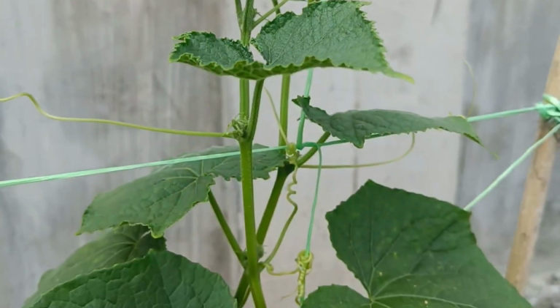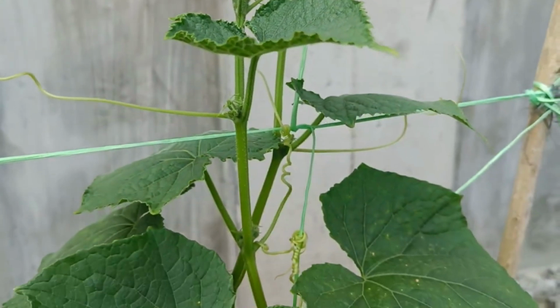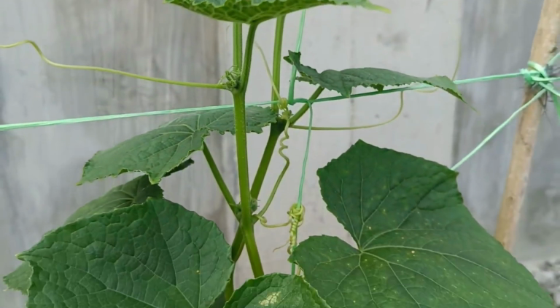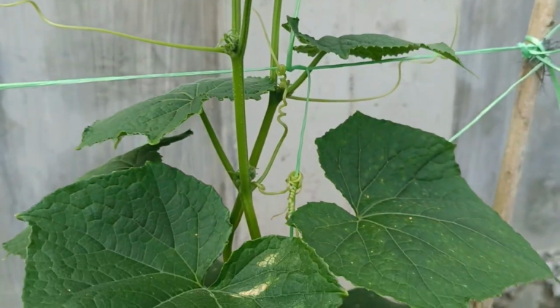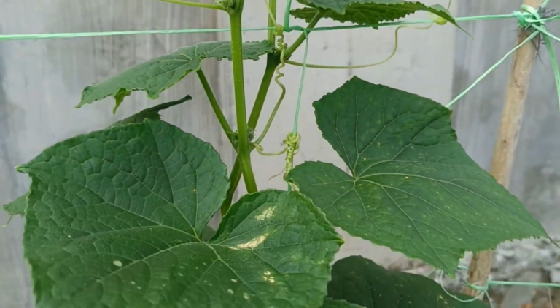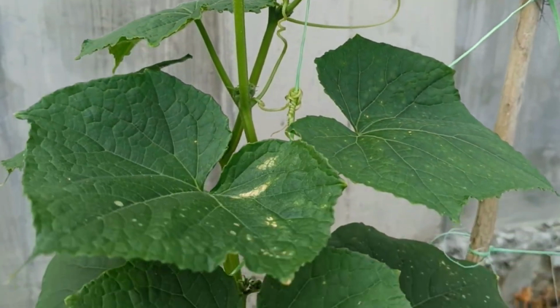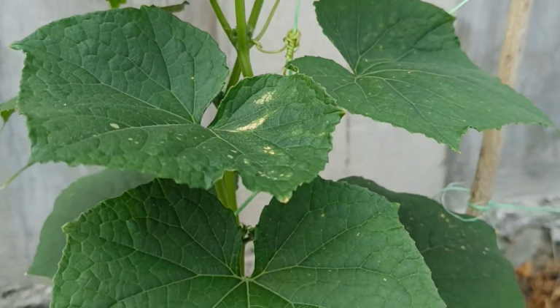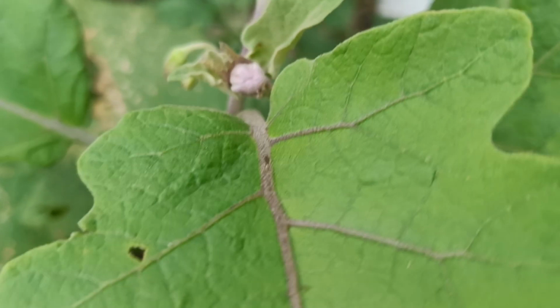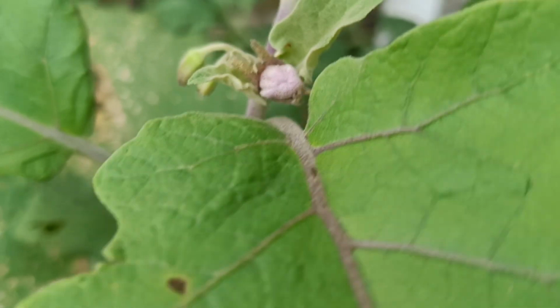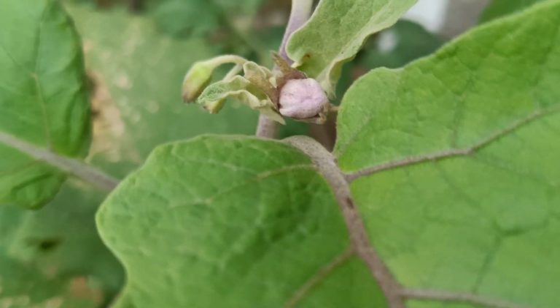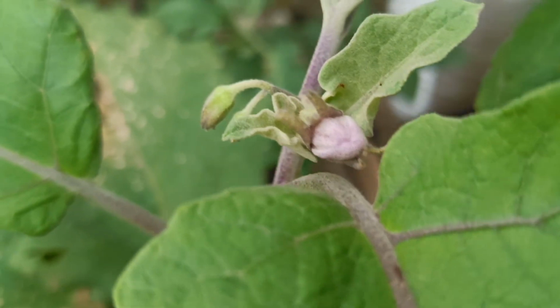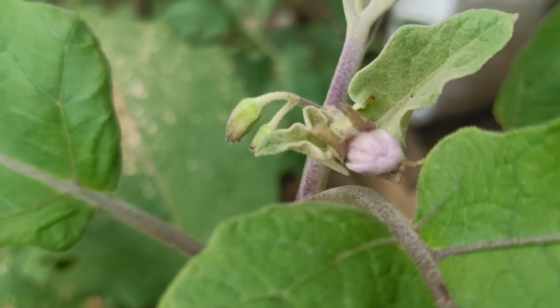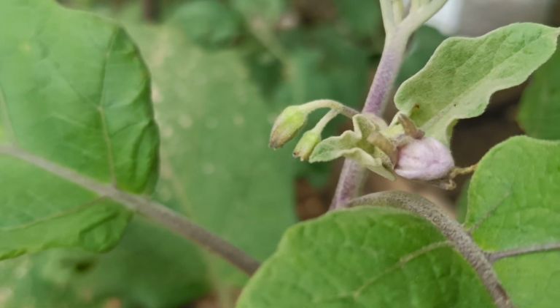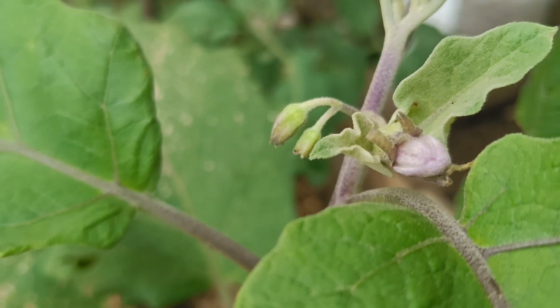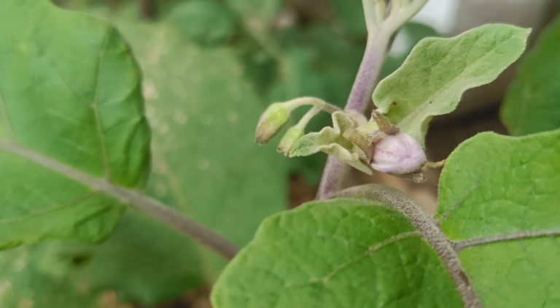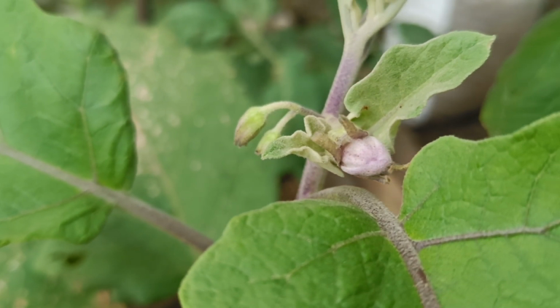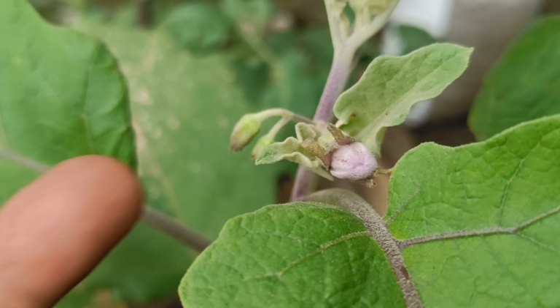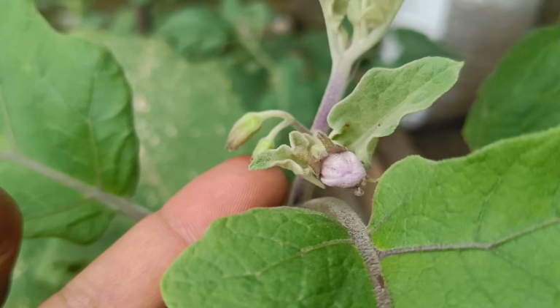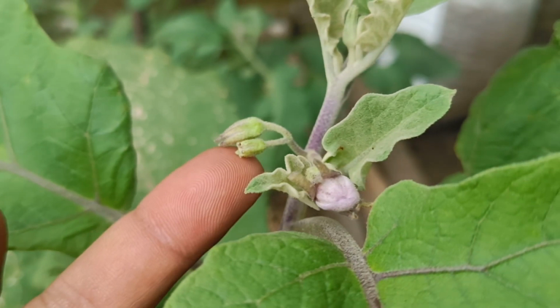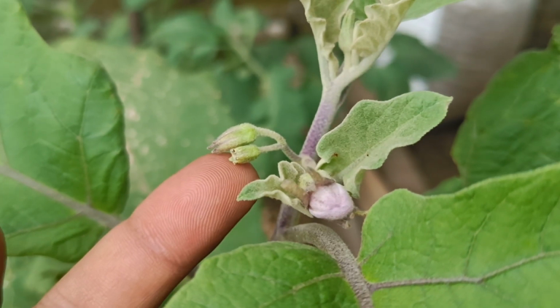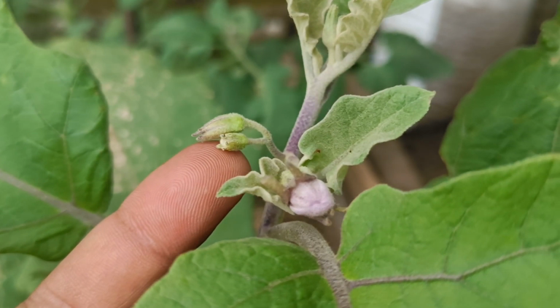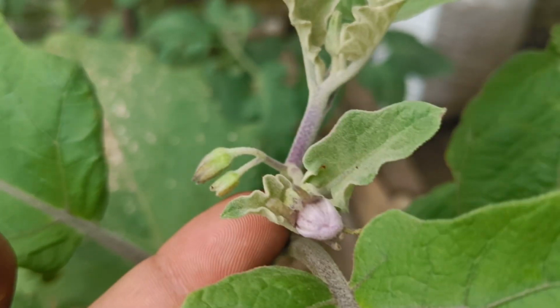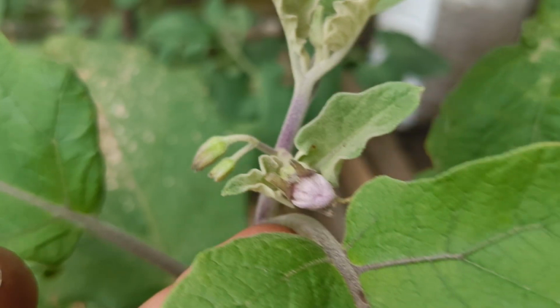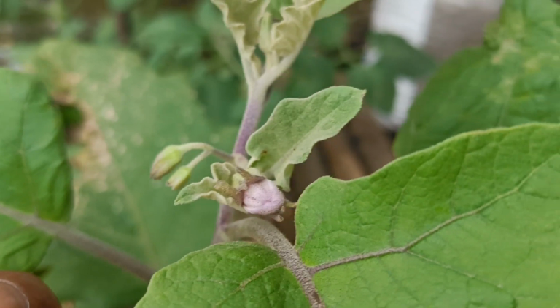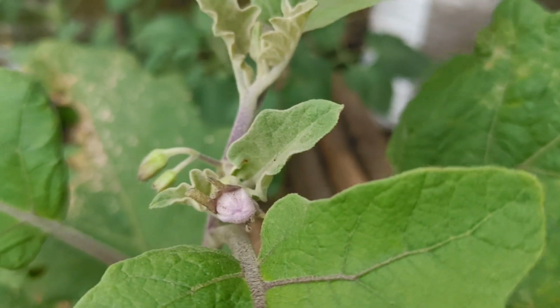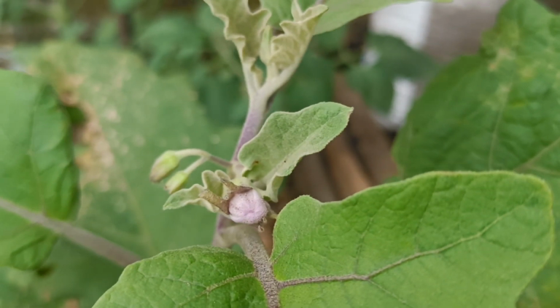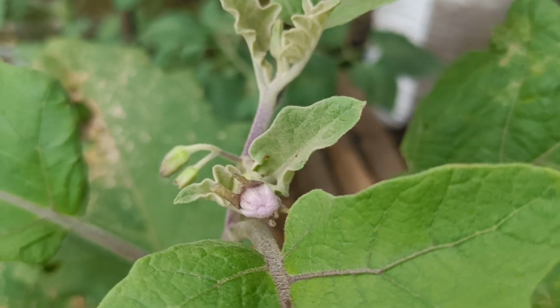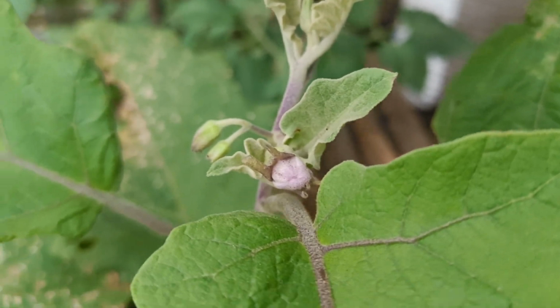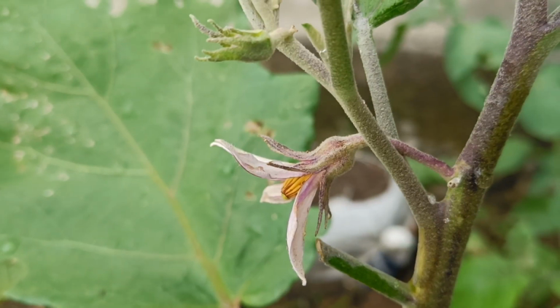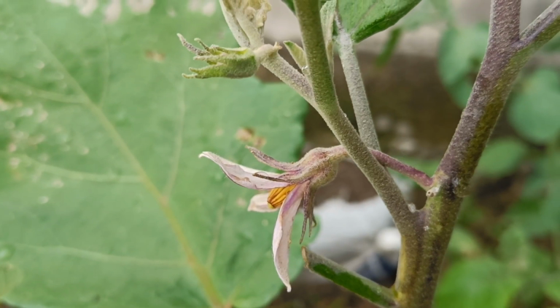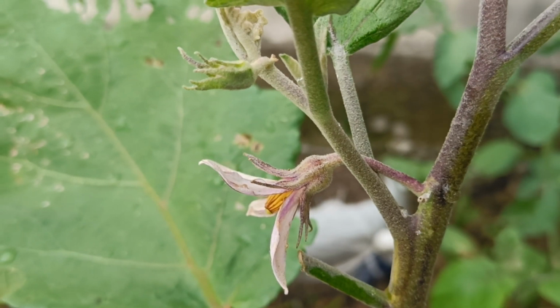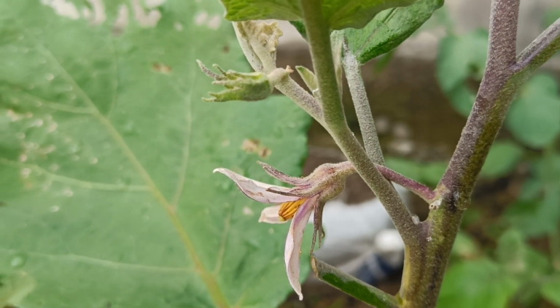Improved soil quality: Organic fertilizers improve soil structure, making it looser and more brownish-black, and increasing its ability to absorb water. Overall, plants fed with organic fertilizers will appear more vibrant, fresh, and exhibit greater vitality than before.